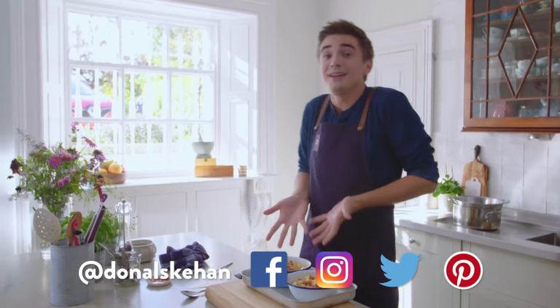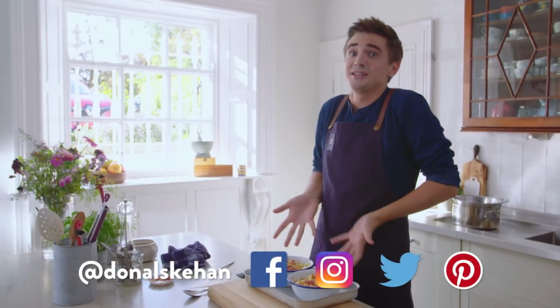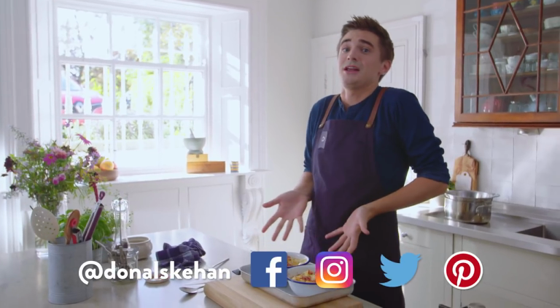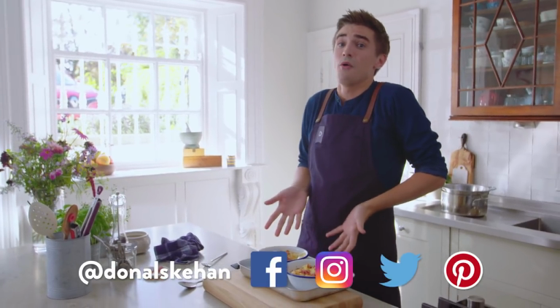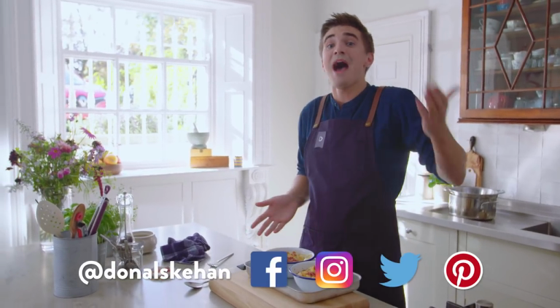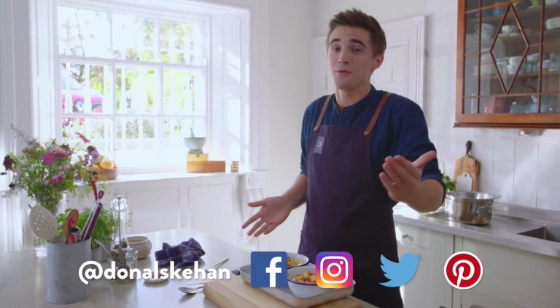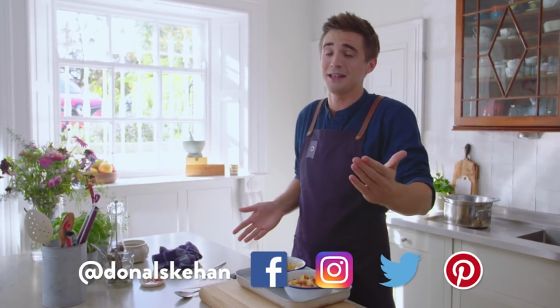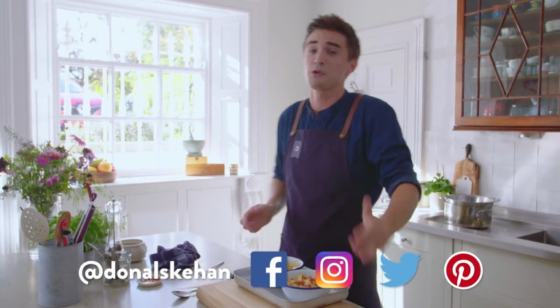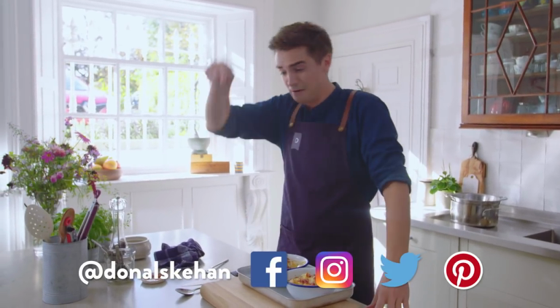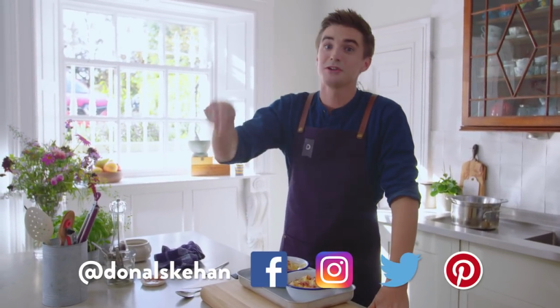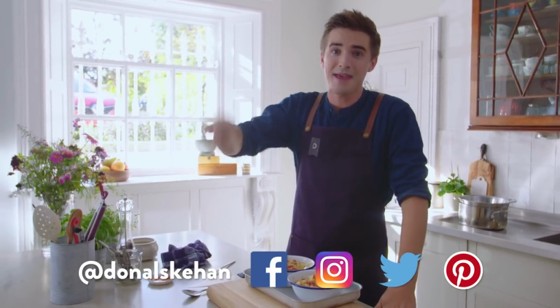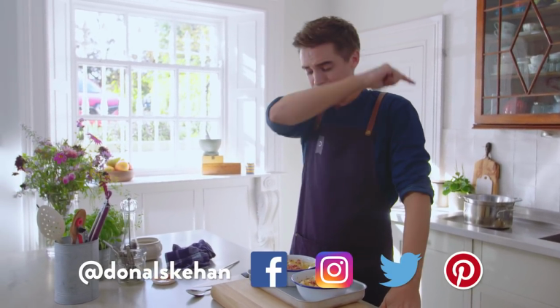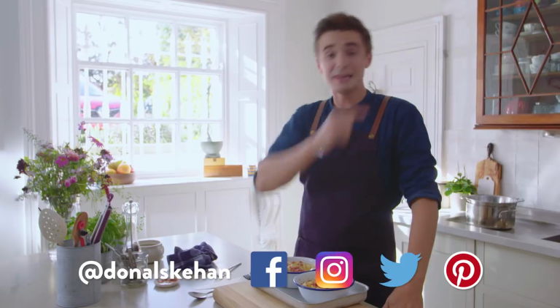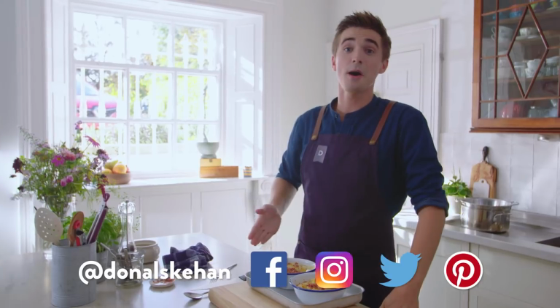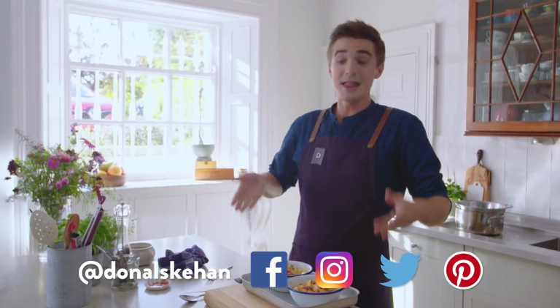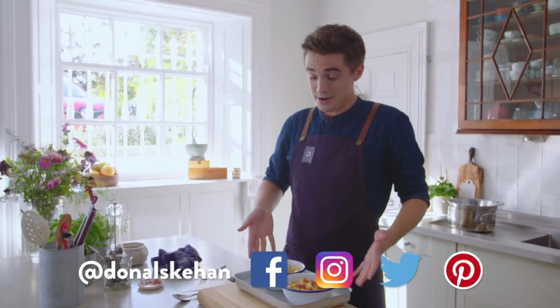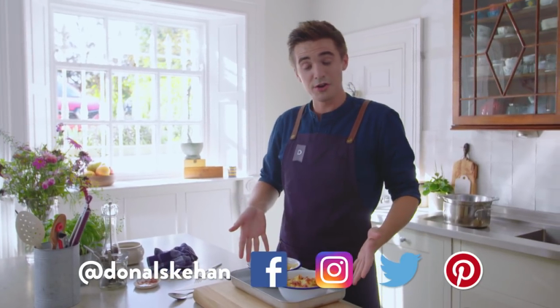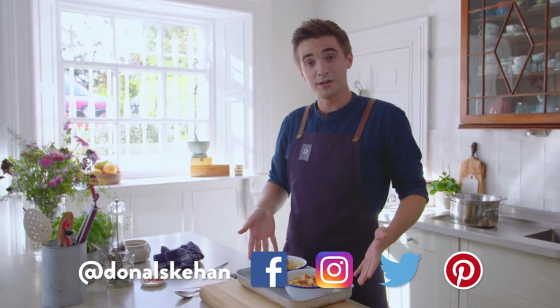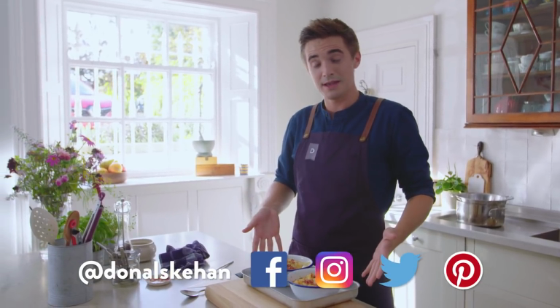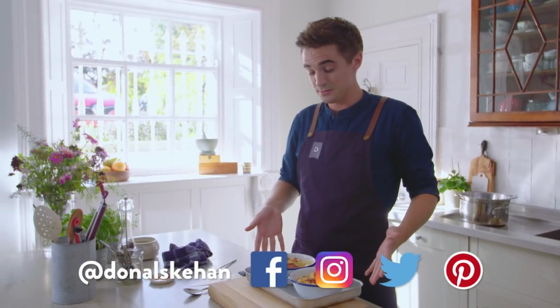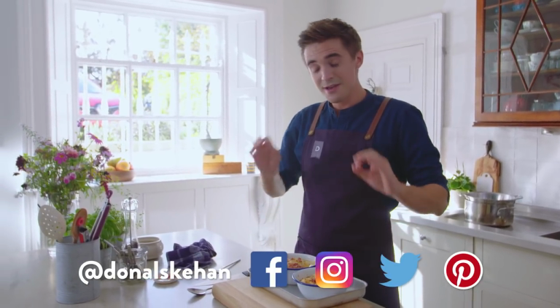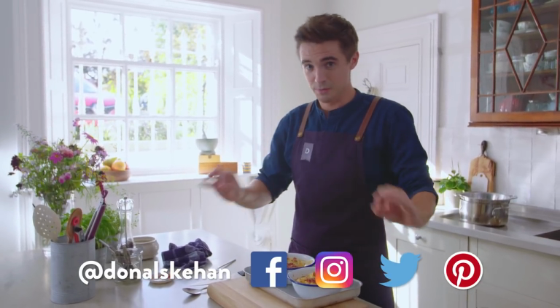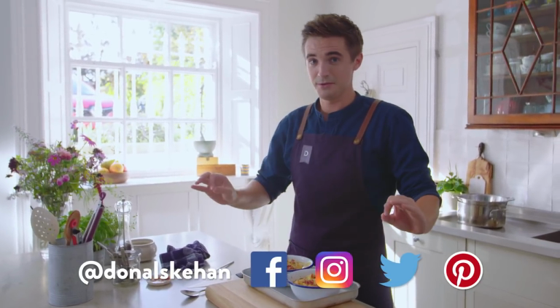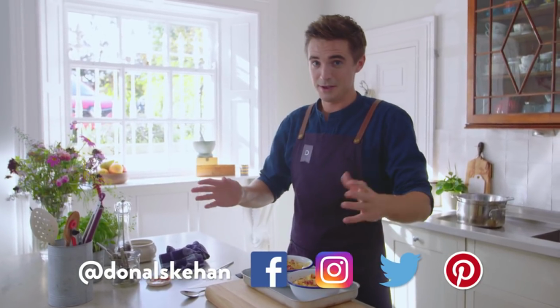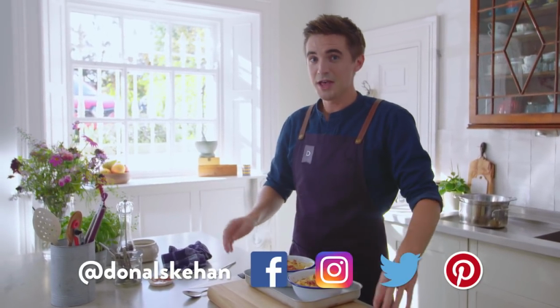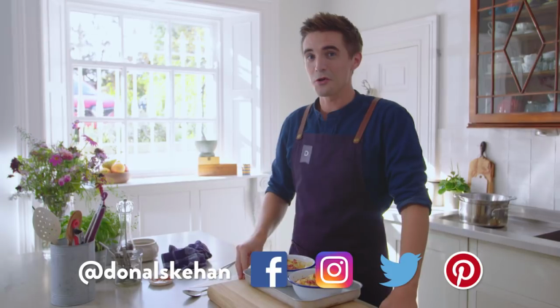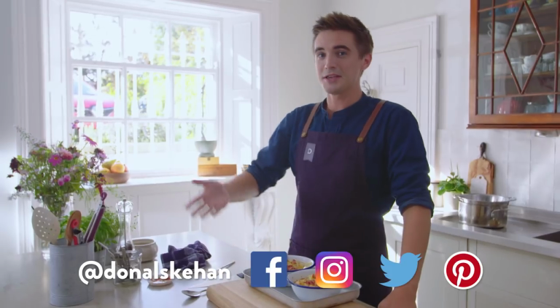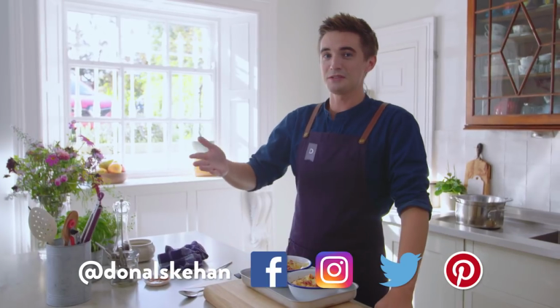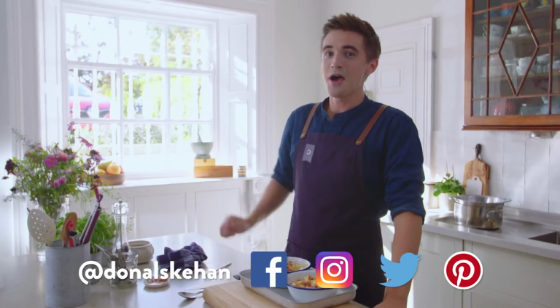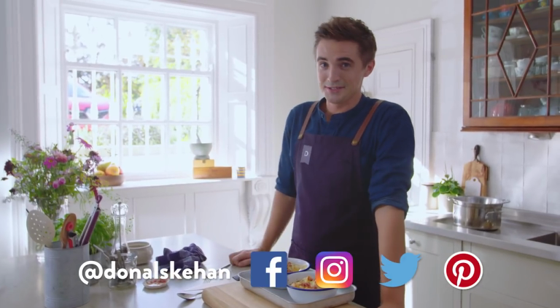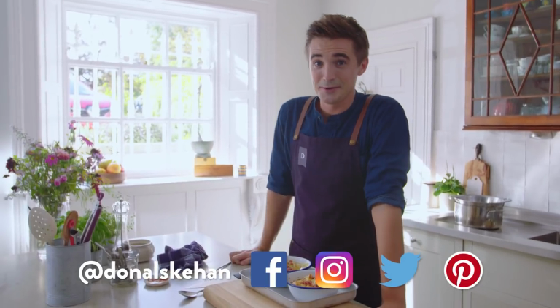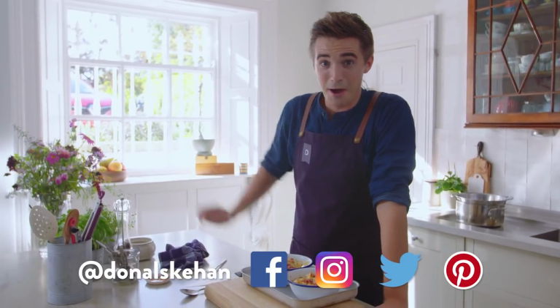Hit the subscribe button for more deliciousness just like that — if you haven't already, go do it now. Leave me a comment and let me know if you're going to try this pasta recipe — super simple as I mentioned. And of course, like and share this video — I'll see you soon, goodbye!